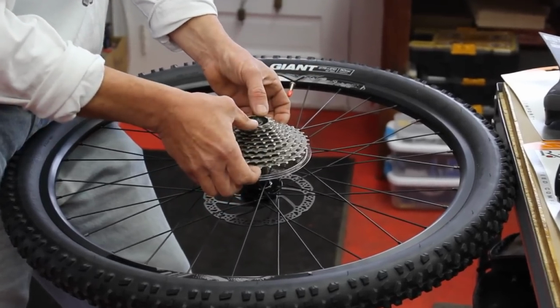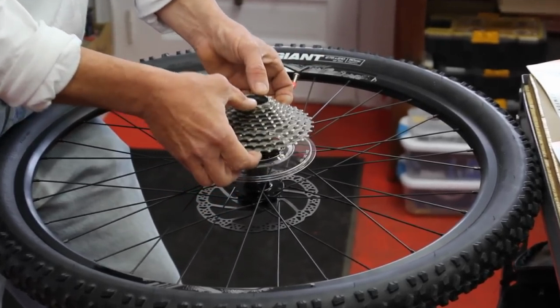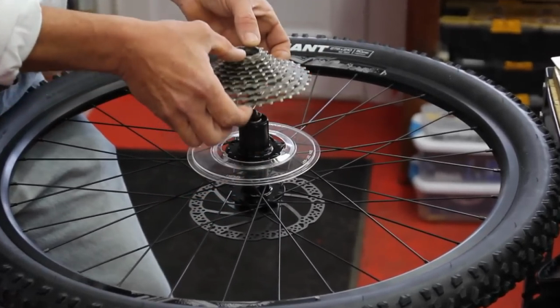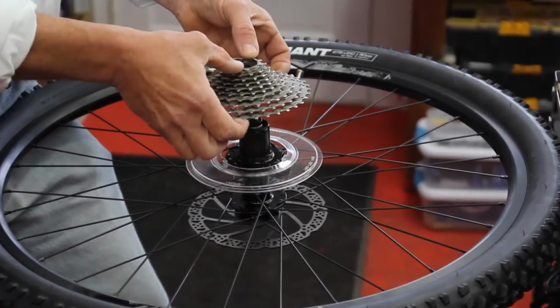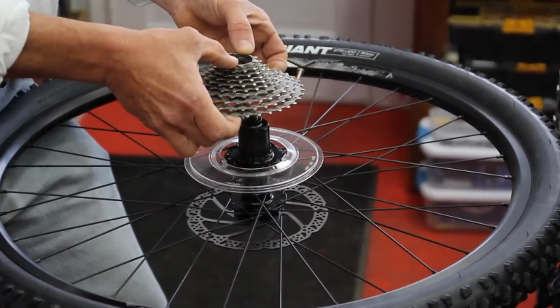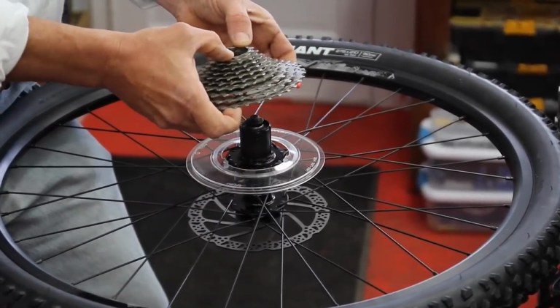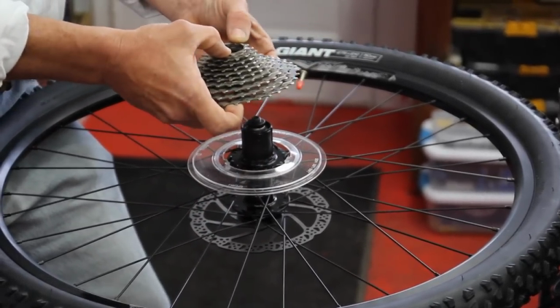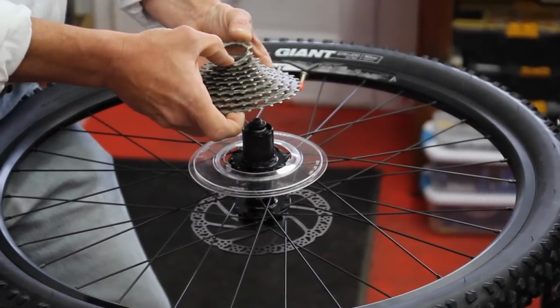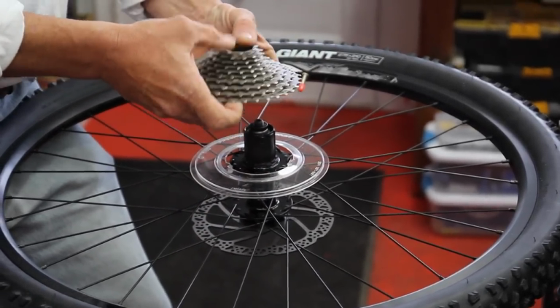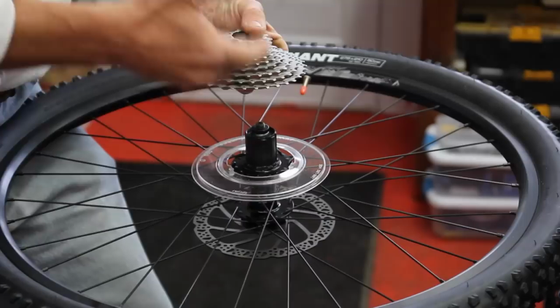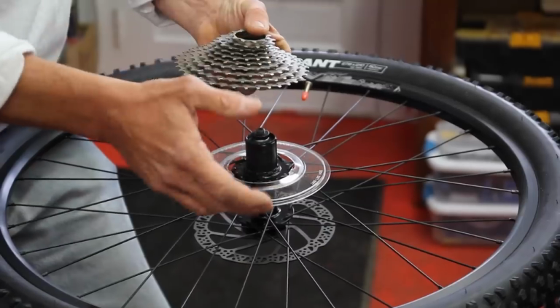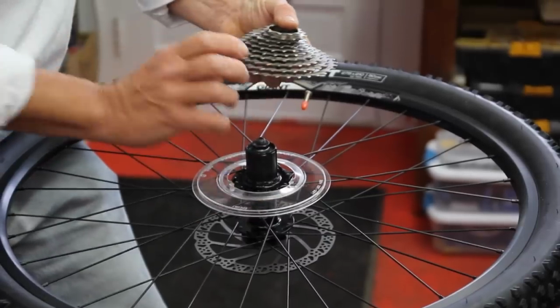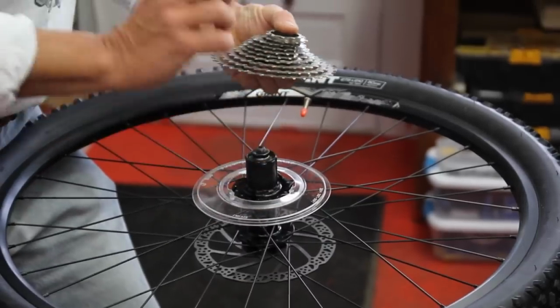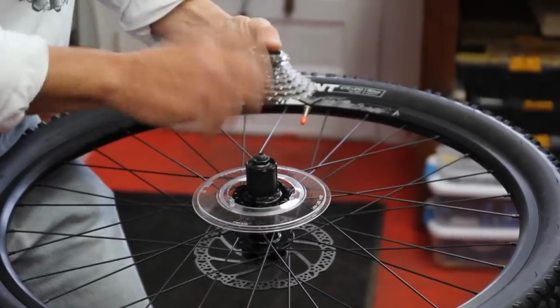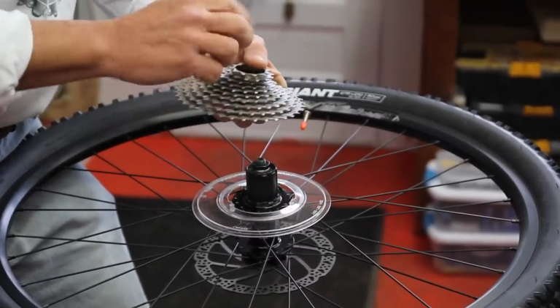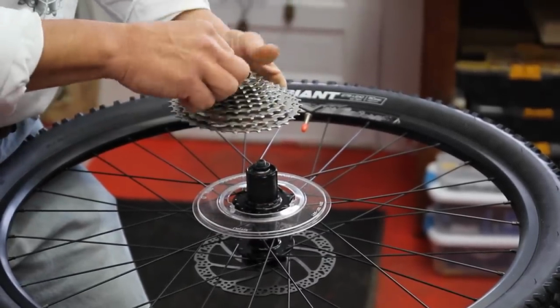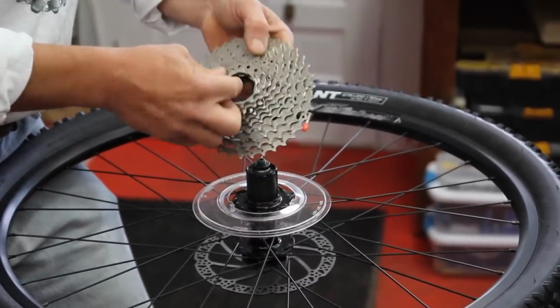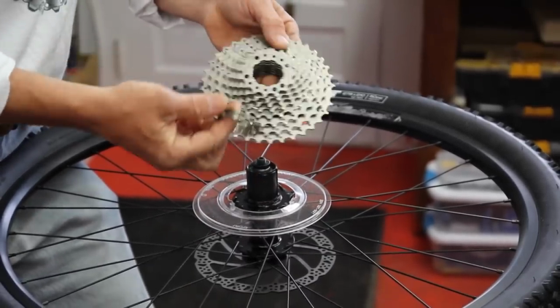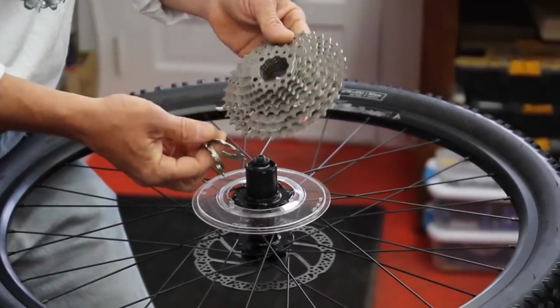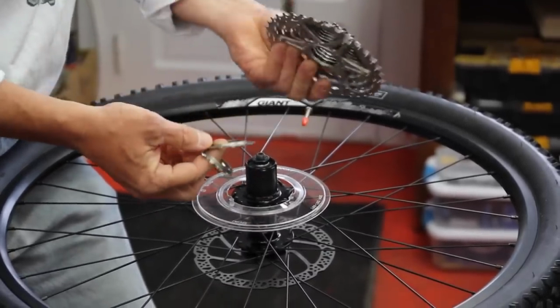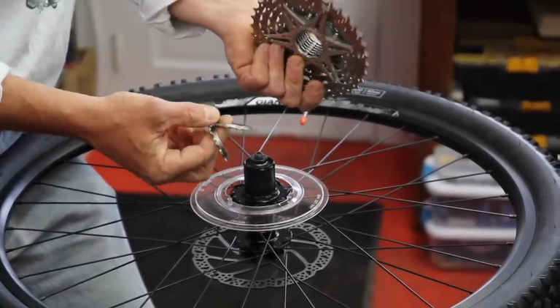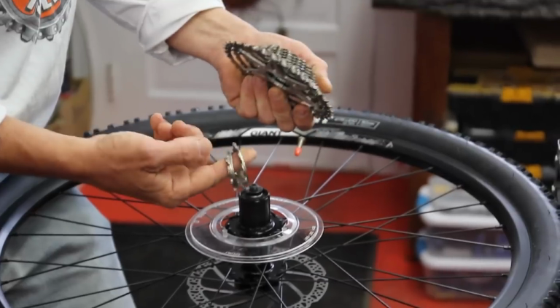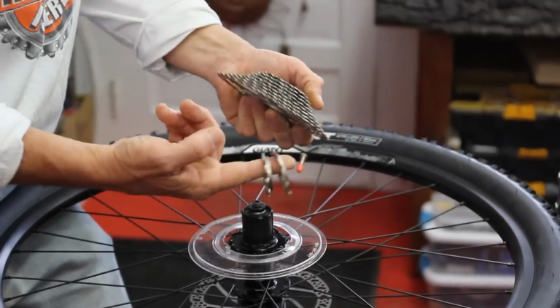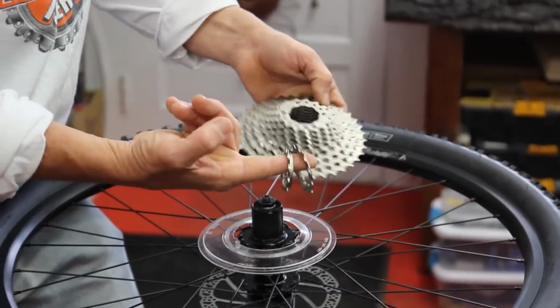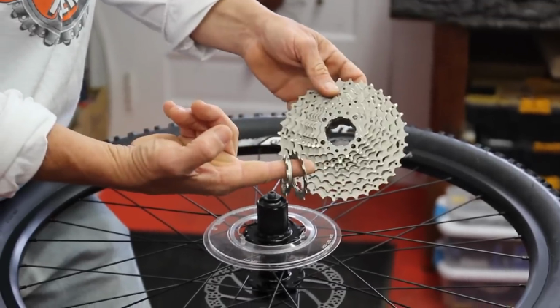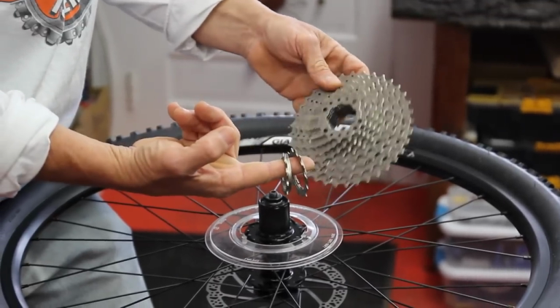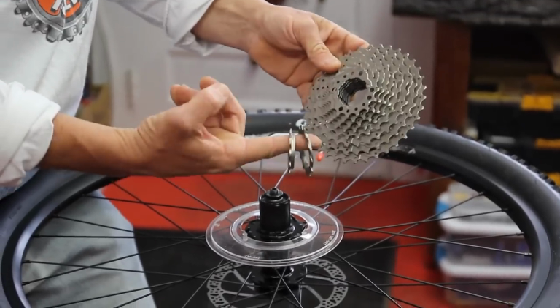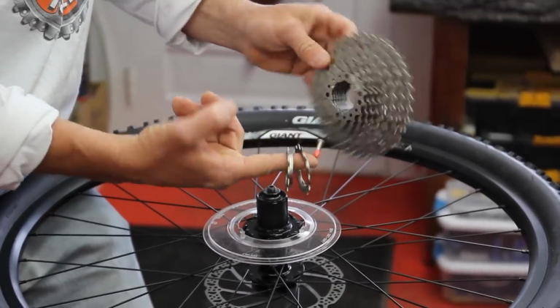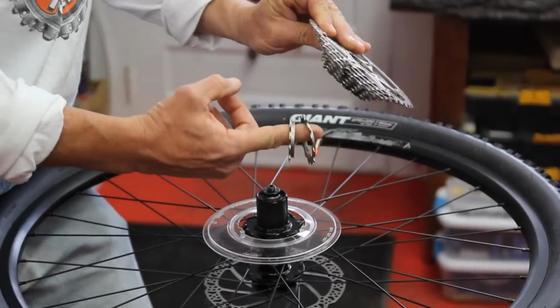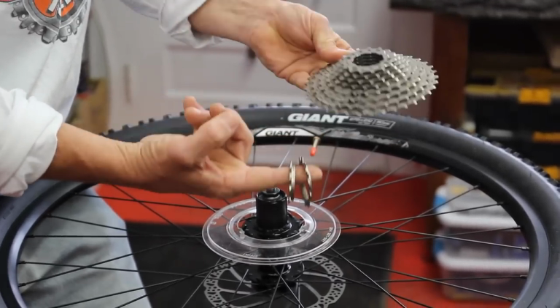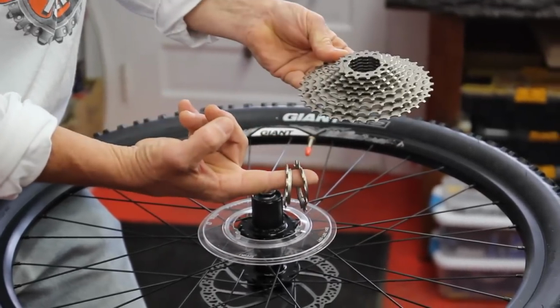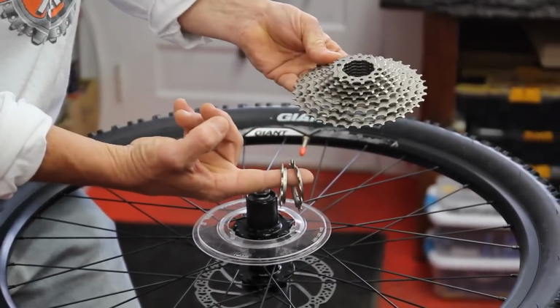Your cassette is going to come right off. Some cassettes are separate and you have to put them each on there. Some of them come complete. Some of them have a couple of loose ones.